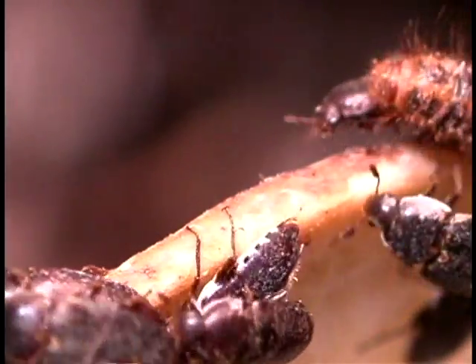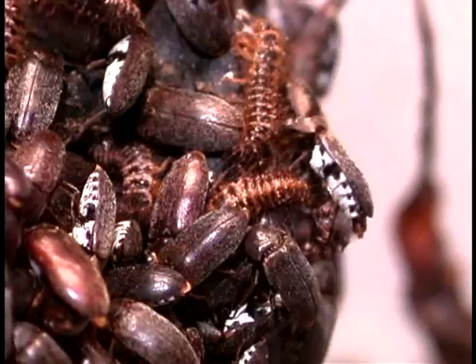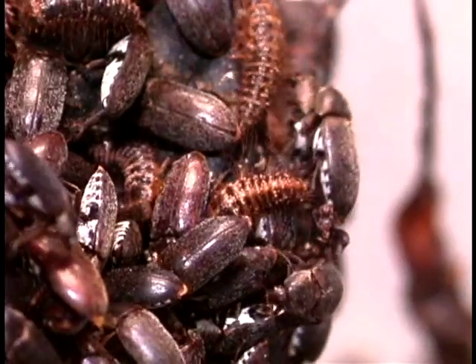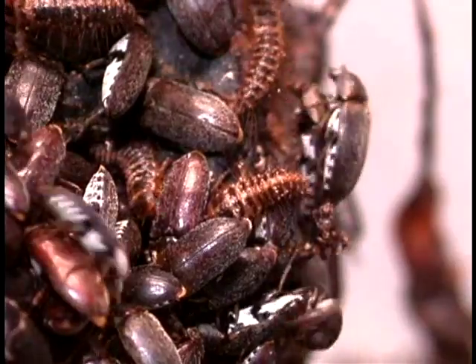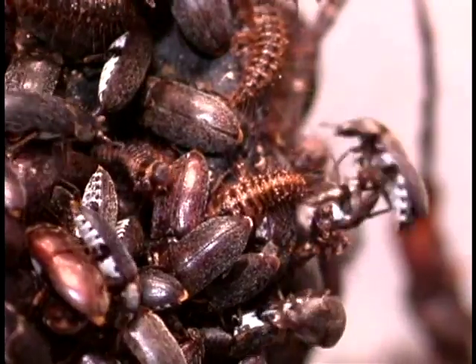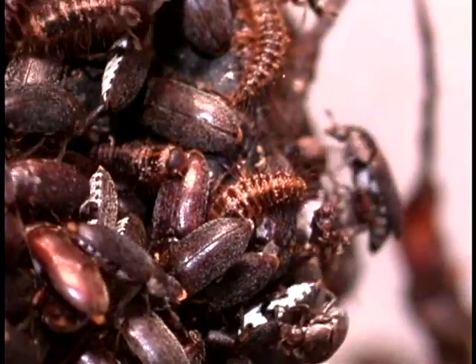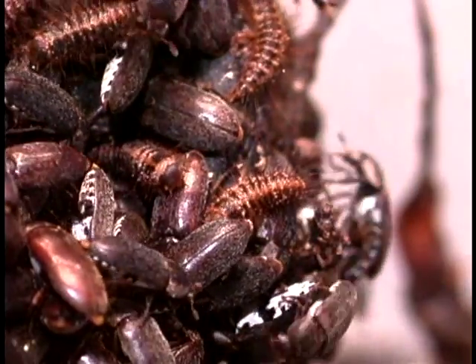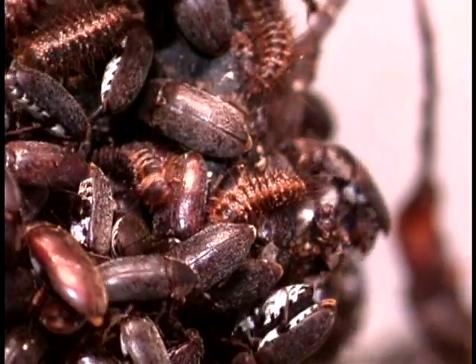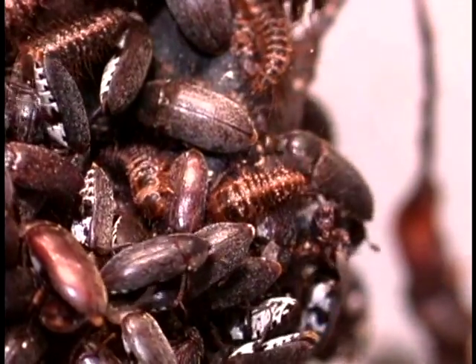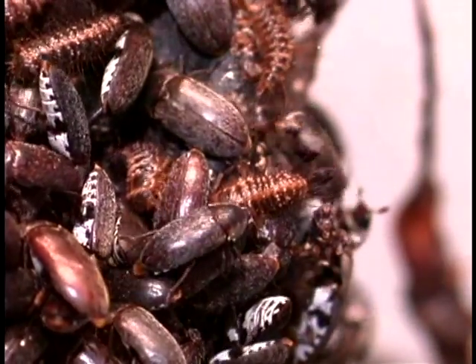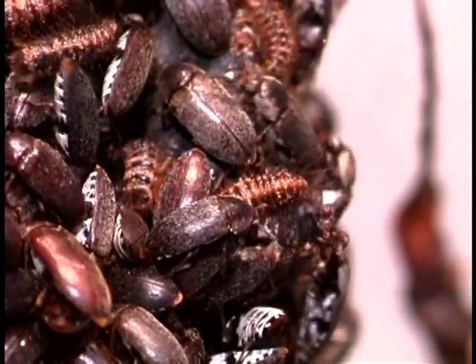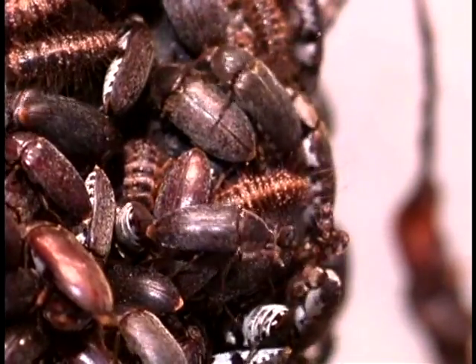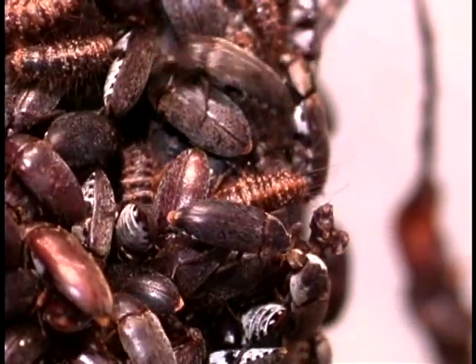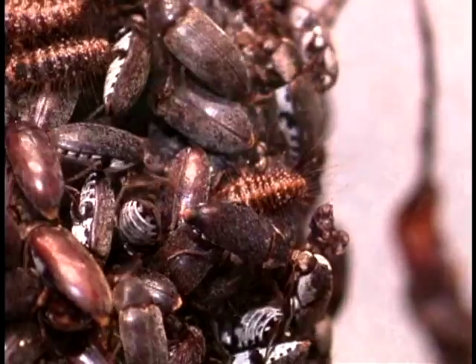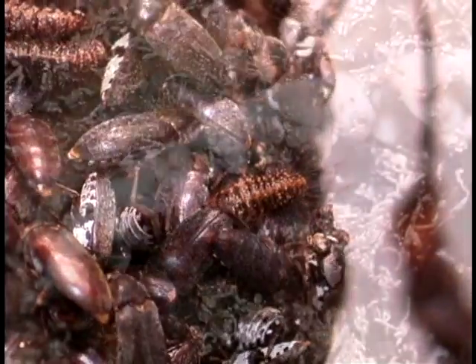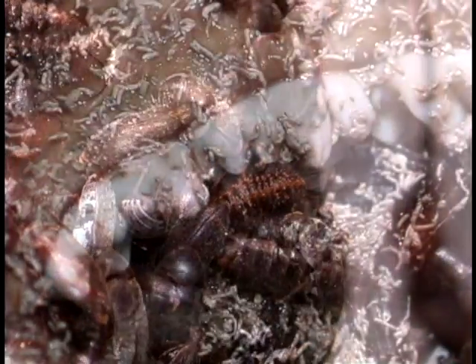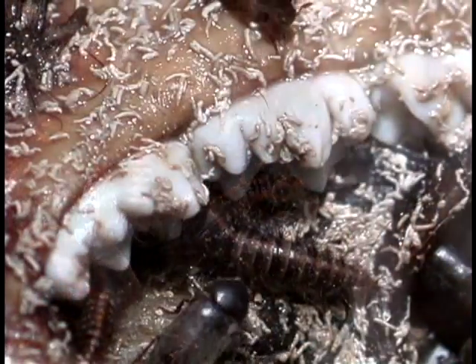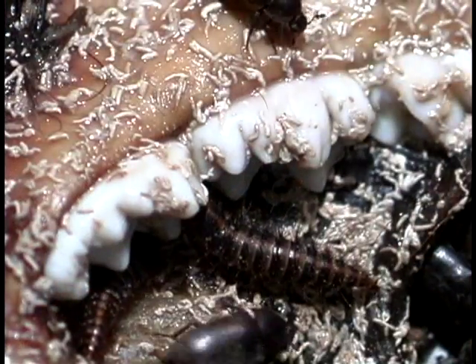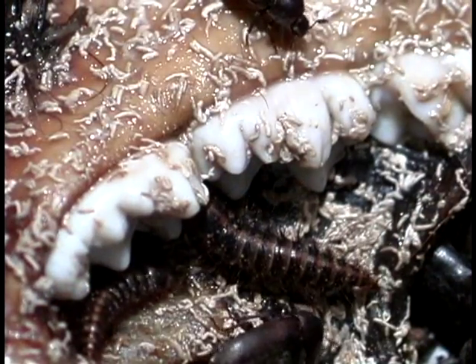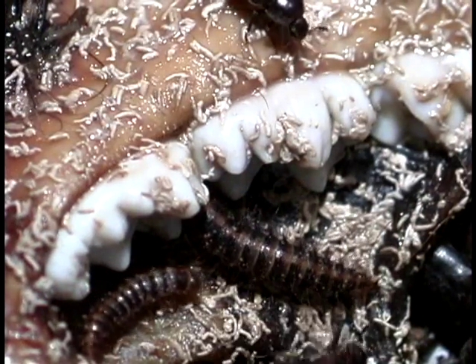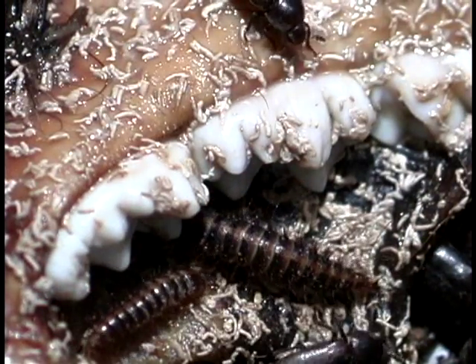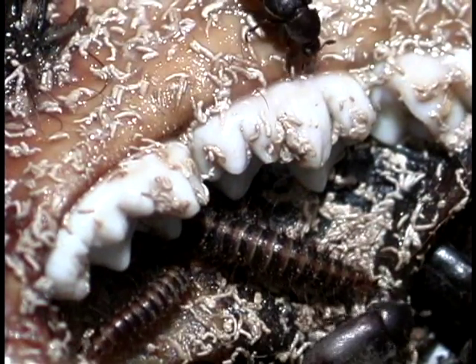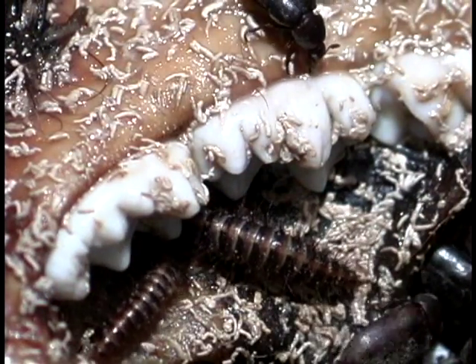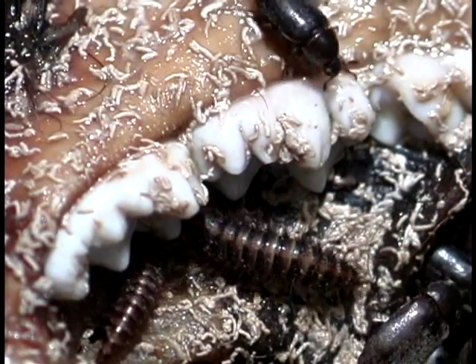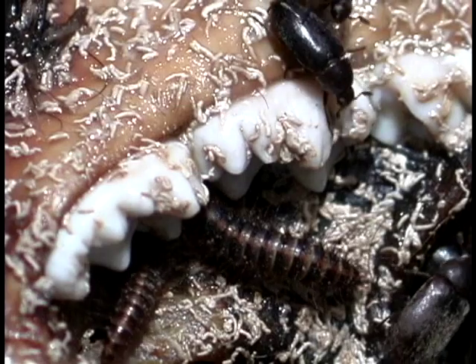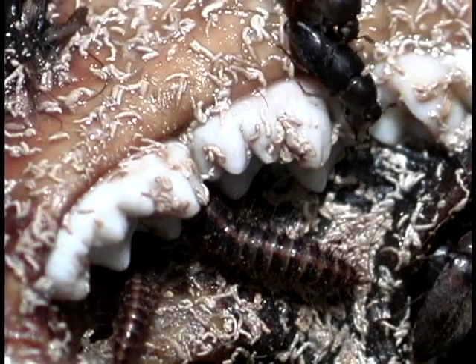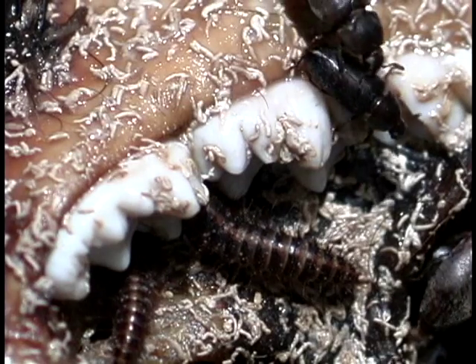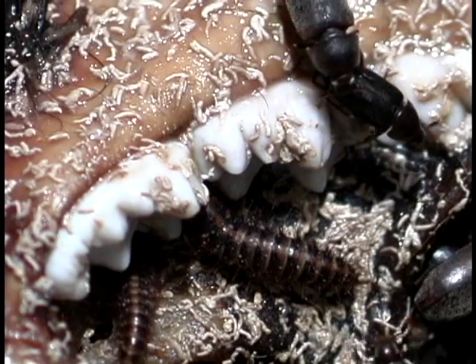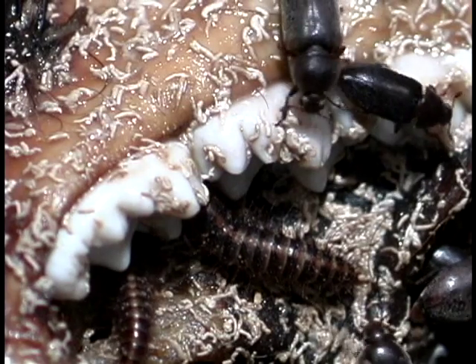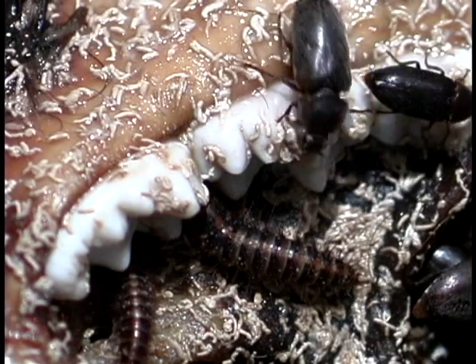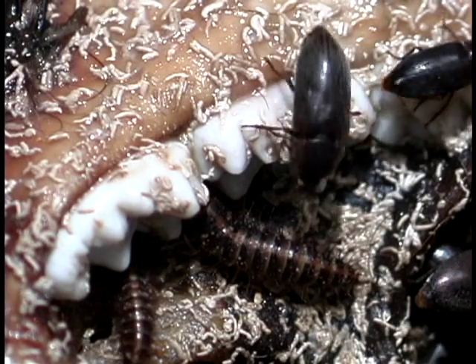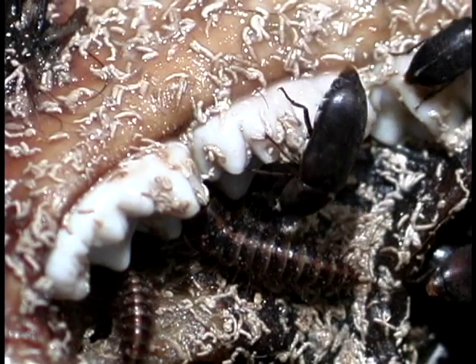Dermestids are voracious feeders and can clean the skeleton of a small mammal, like a field mouse, in a matter of hours. A large animal, such as an antelope, can take the dermestids between one and six months.